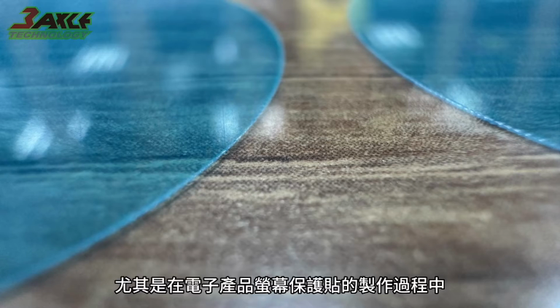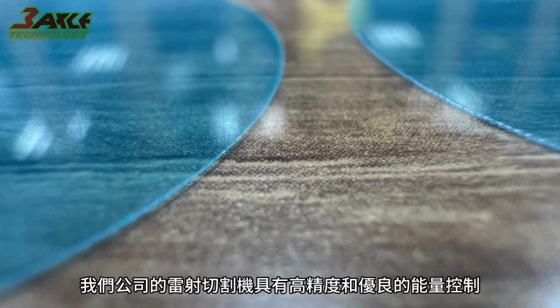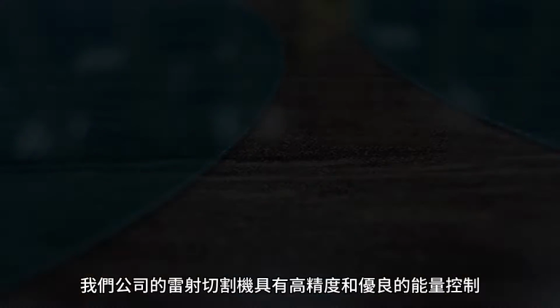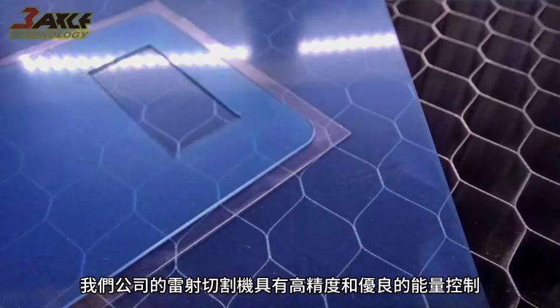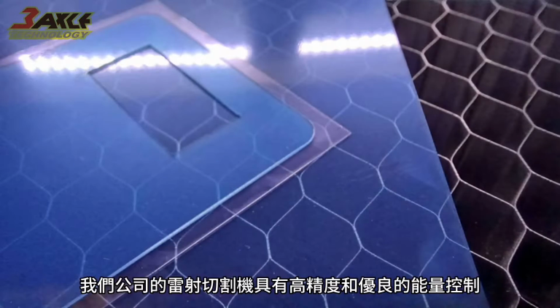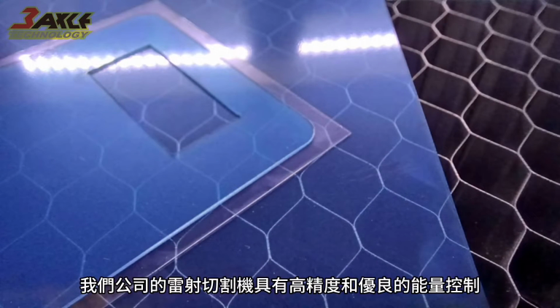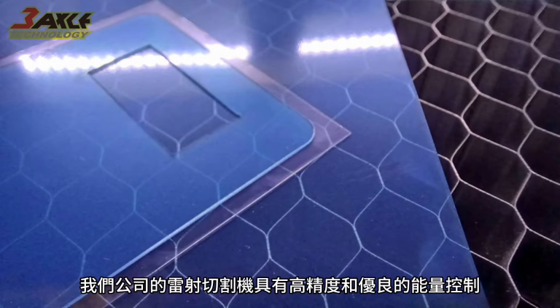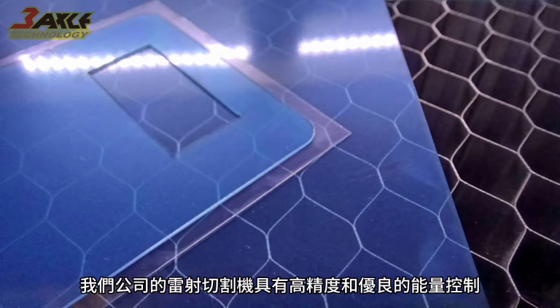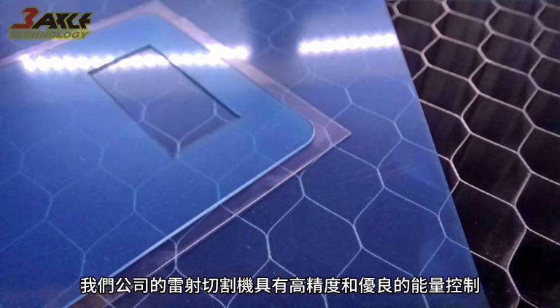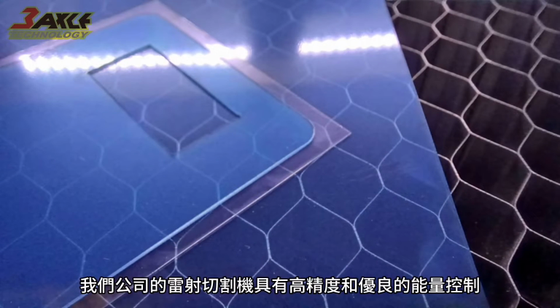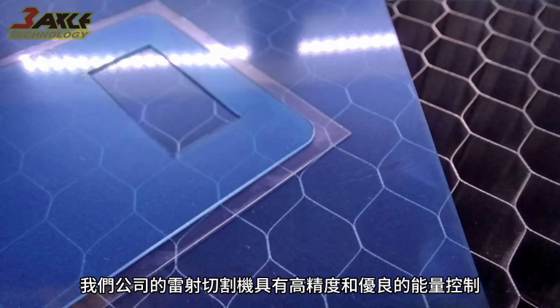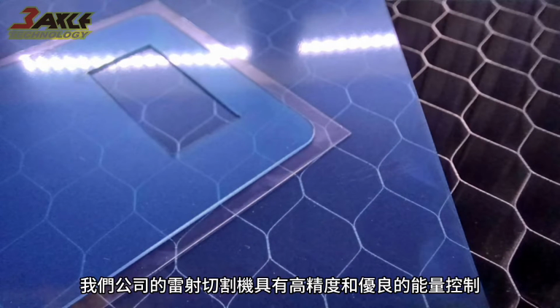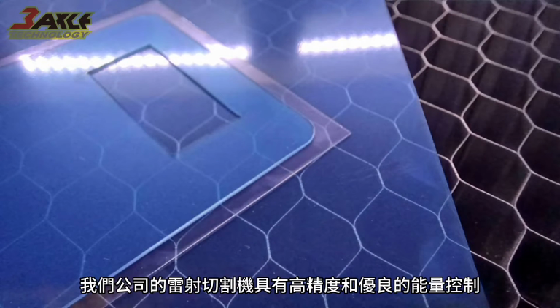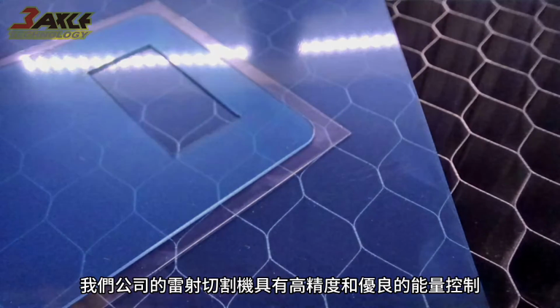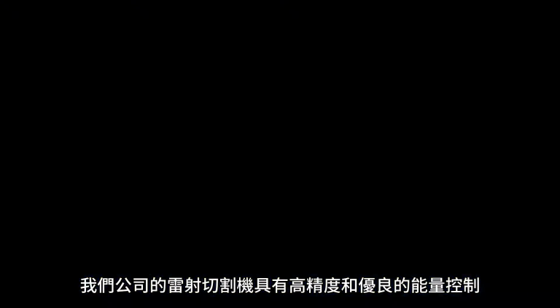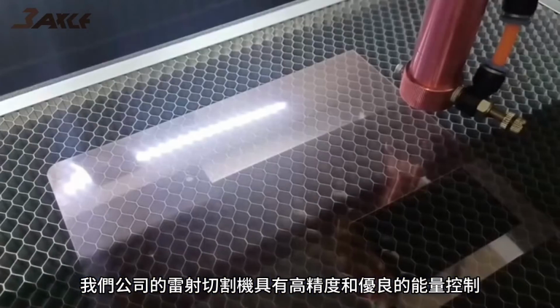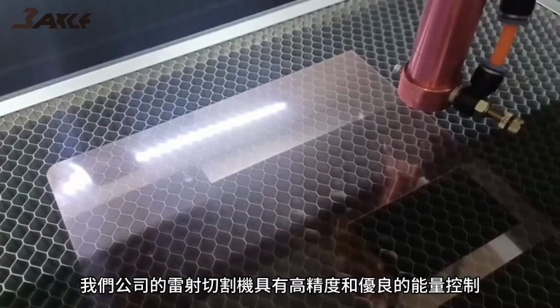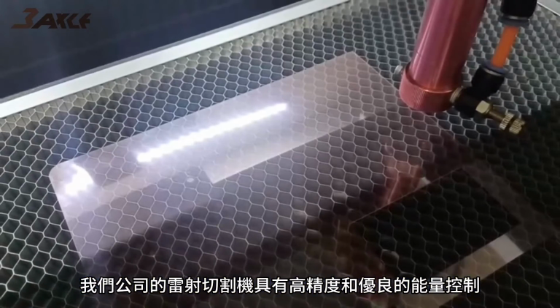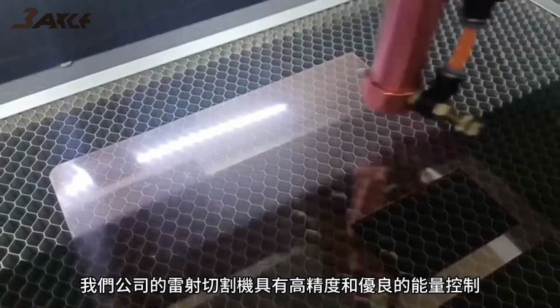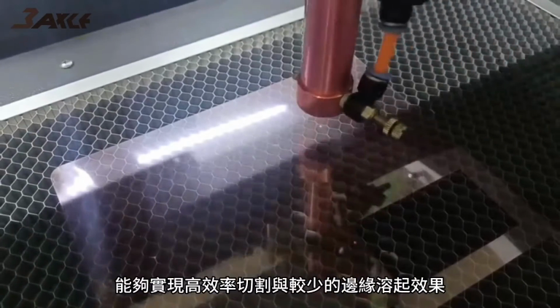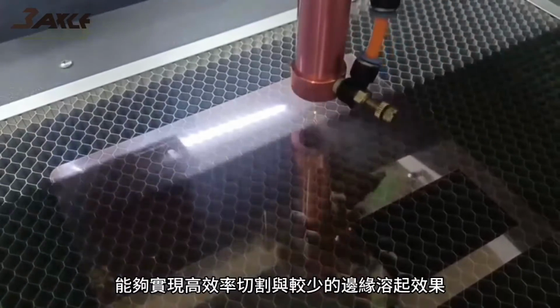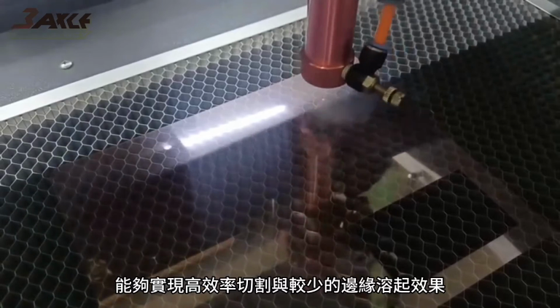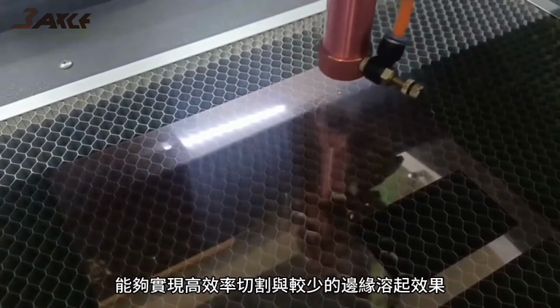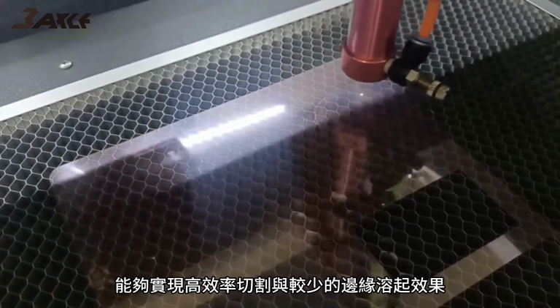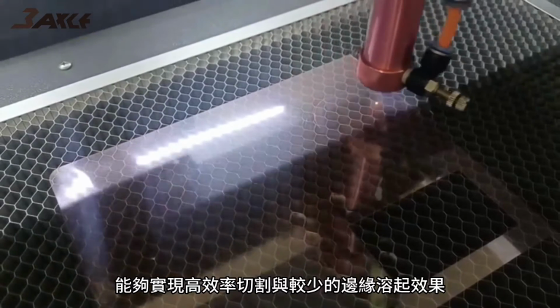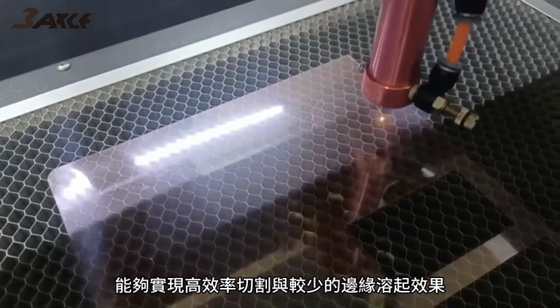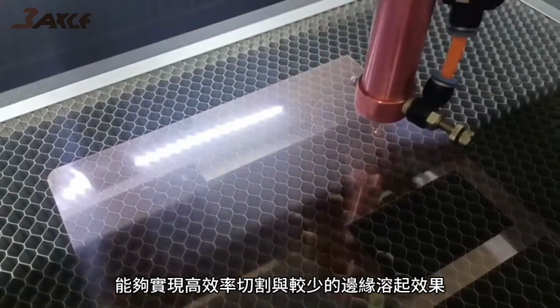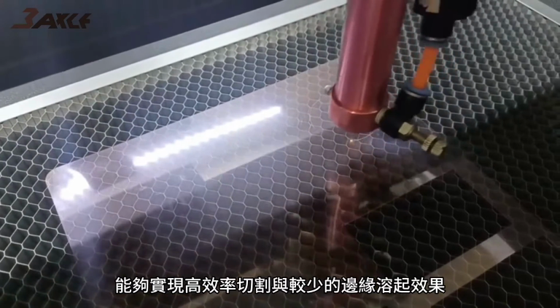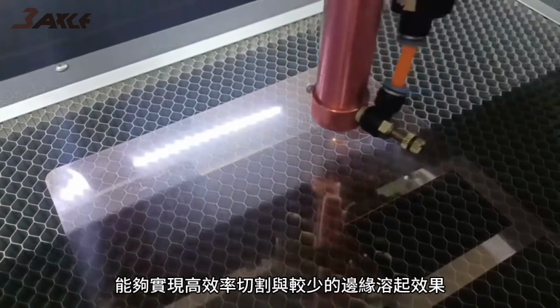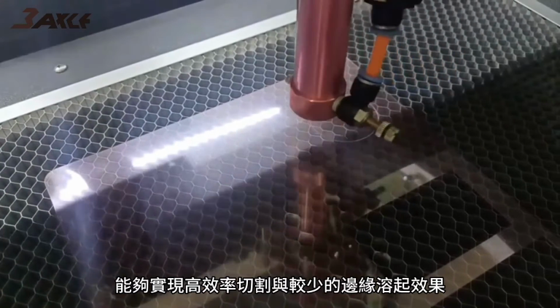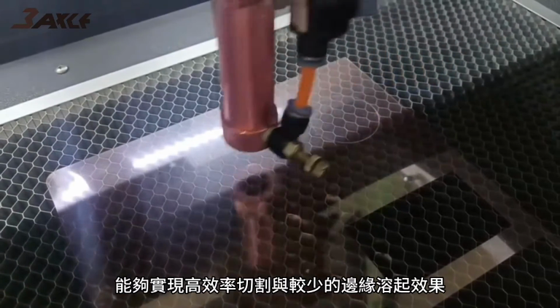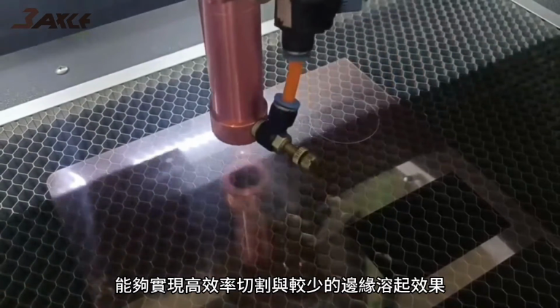Our company's laser cutting machines have high precision and excellent energy control, capable of achieving efficient cutting with minimal edge-melting effects.